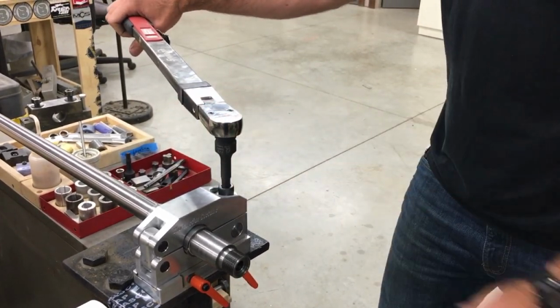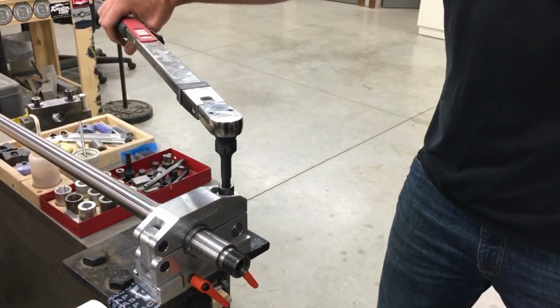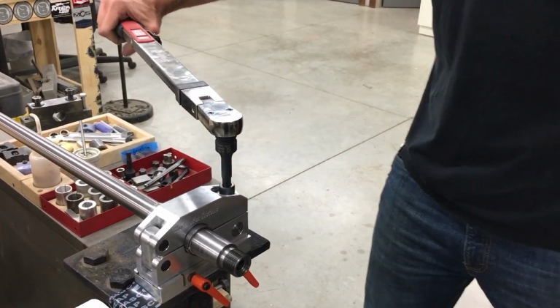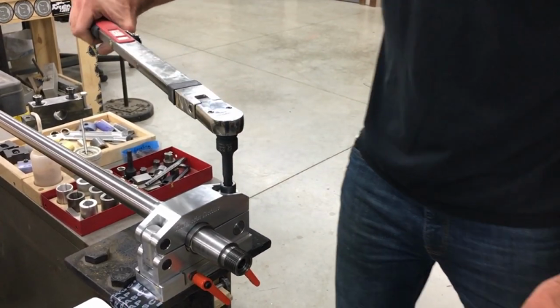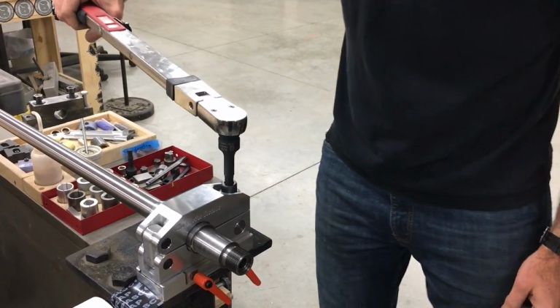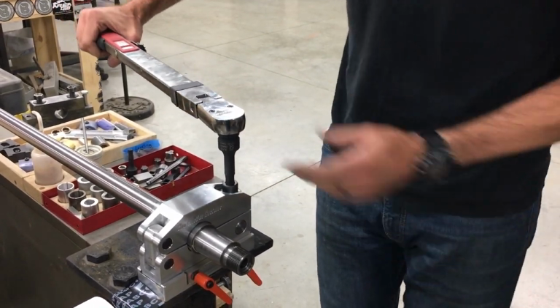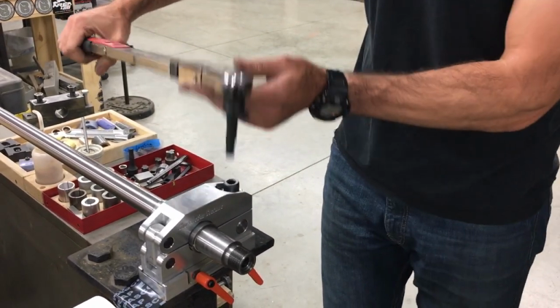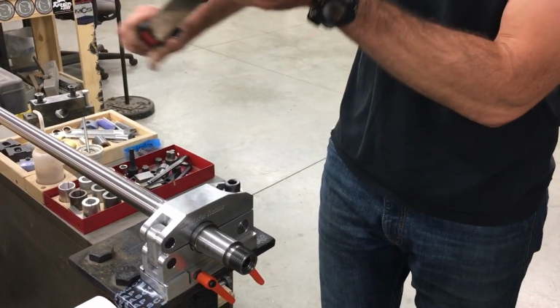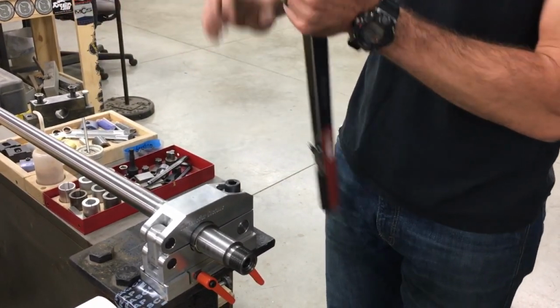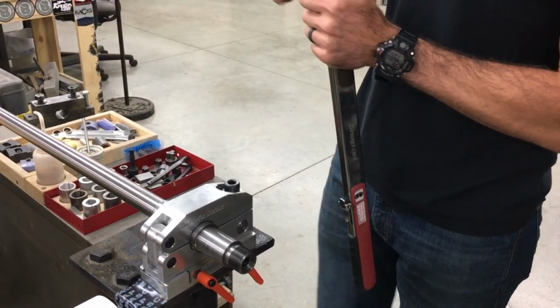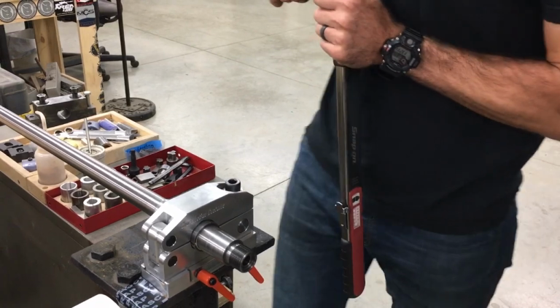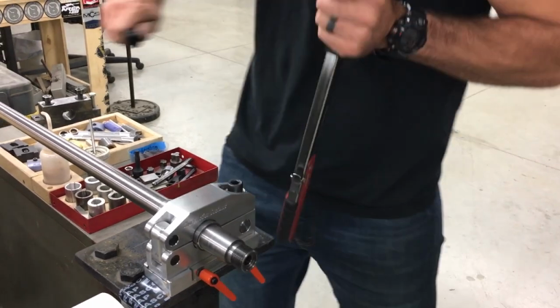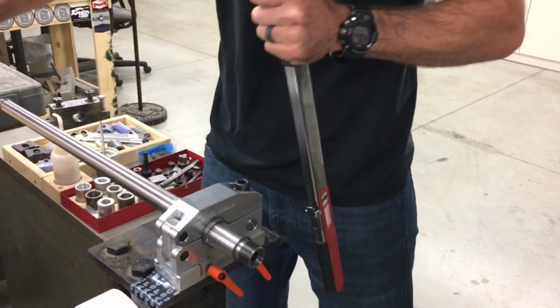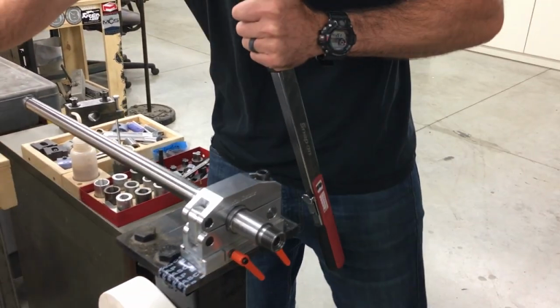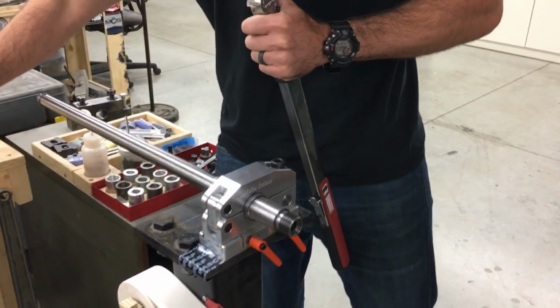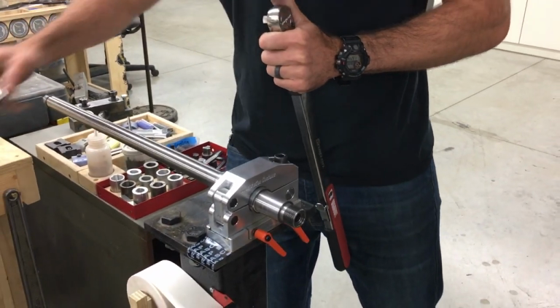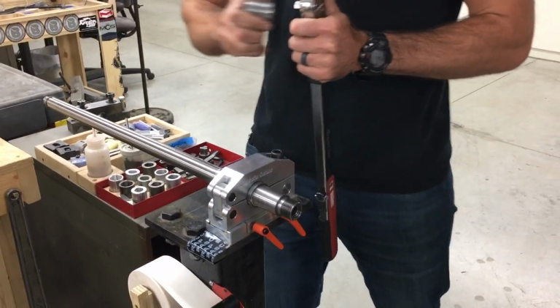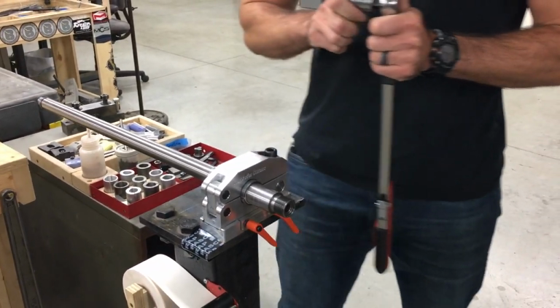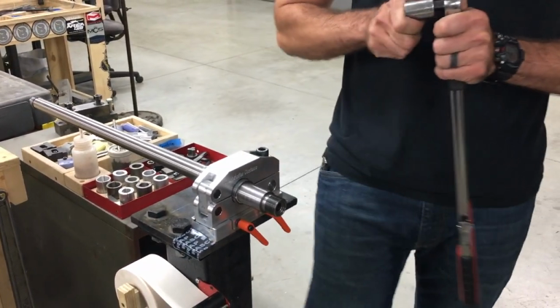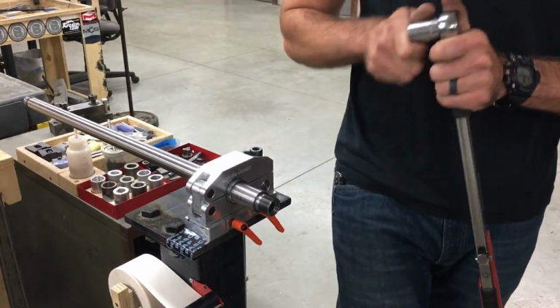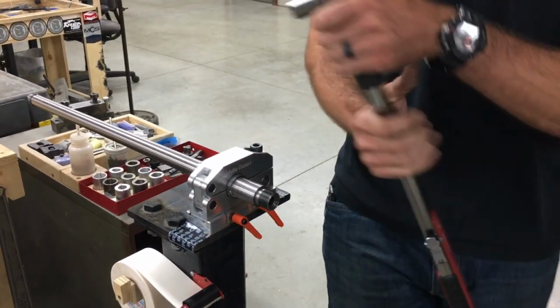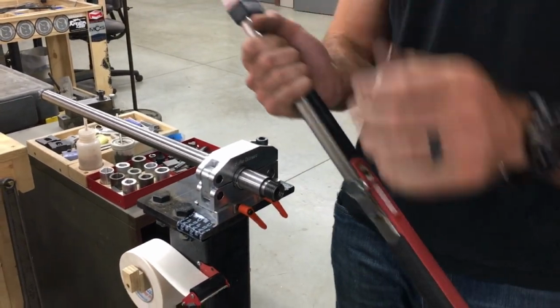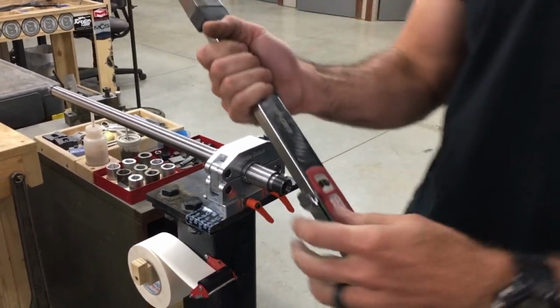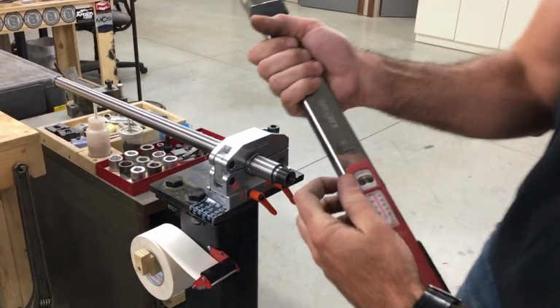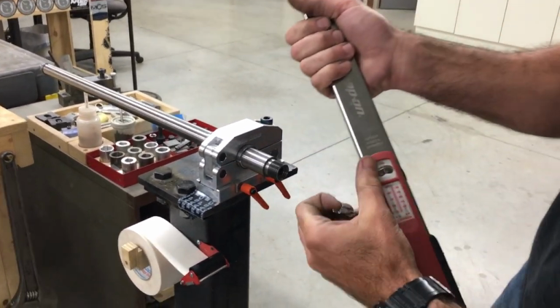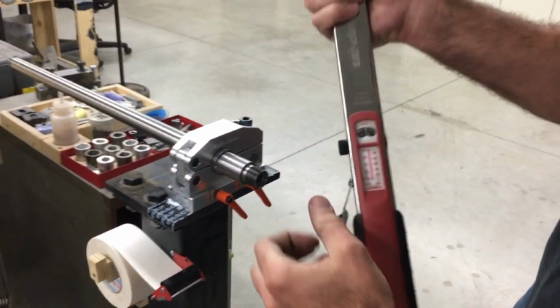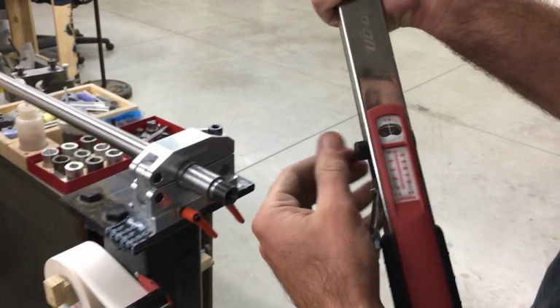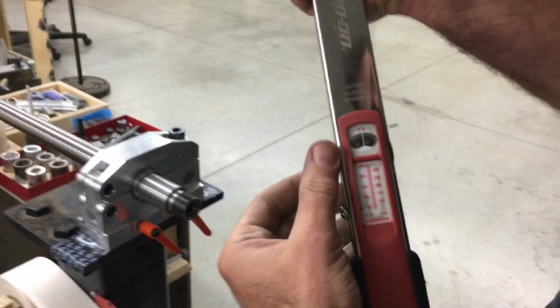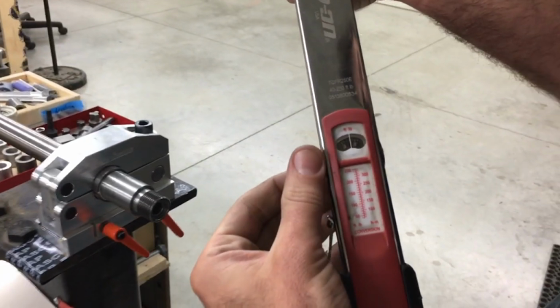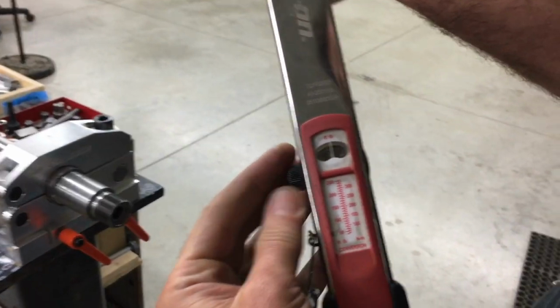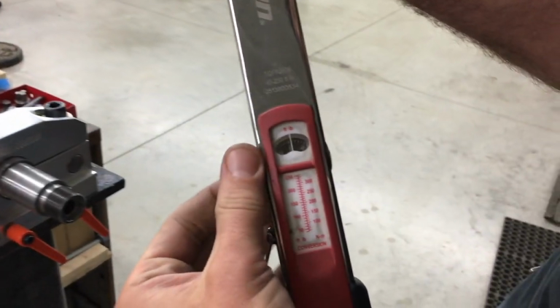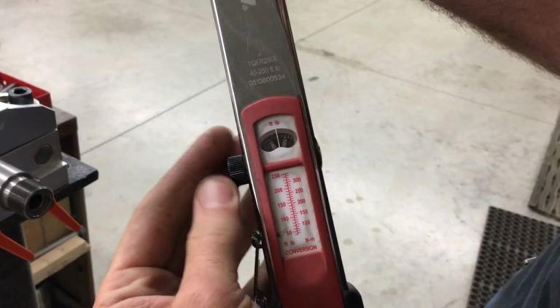Alright, that's 60 foot-pounds. We'll go ahead and pop this off. We're going to go ahead and set it to 225.